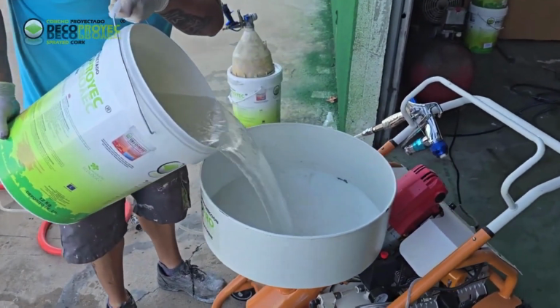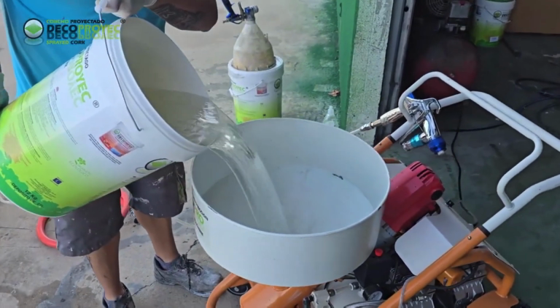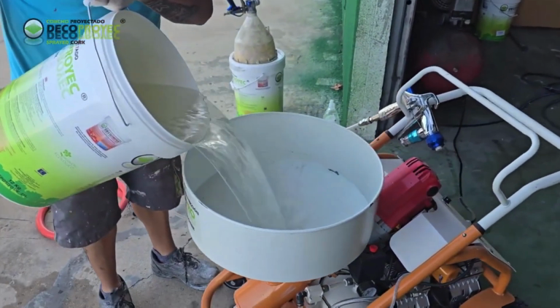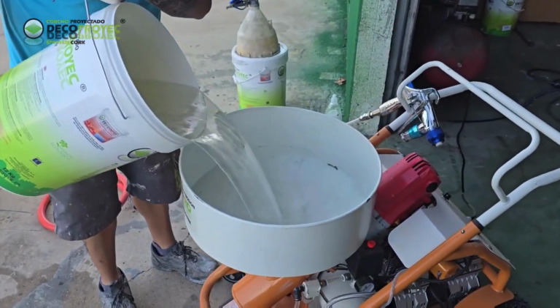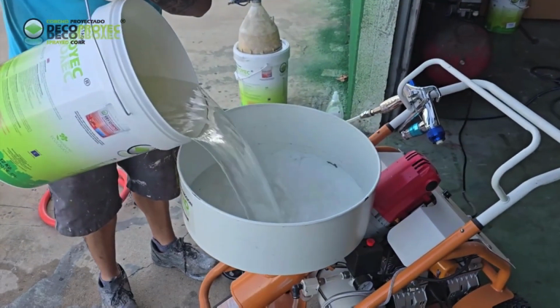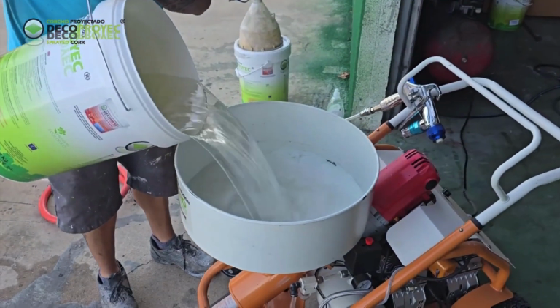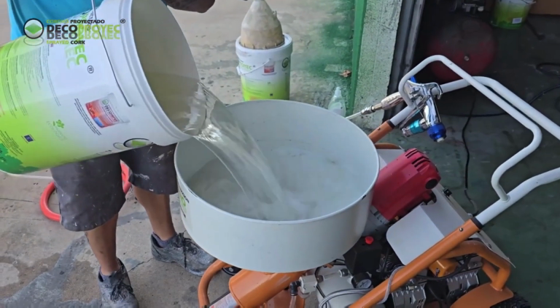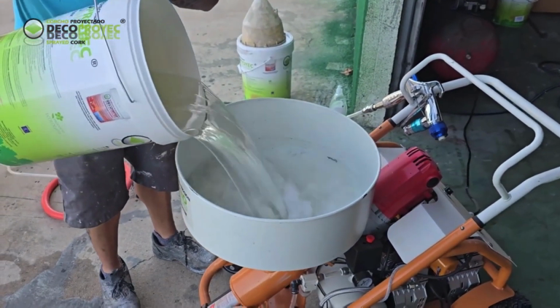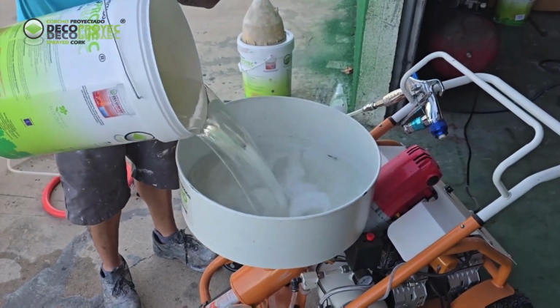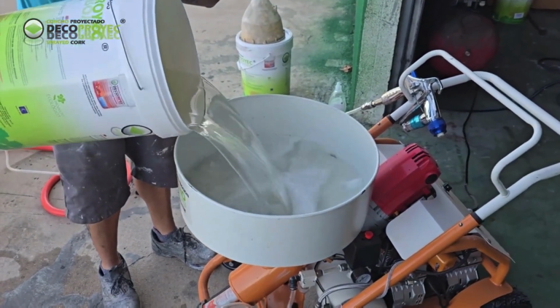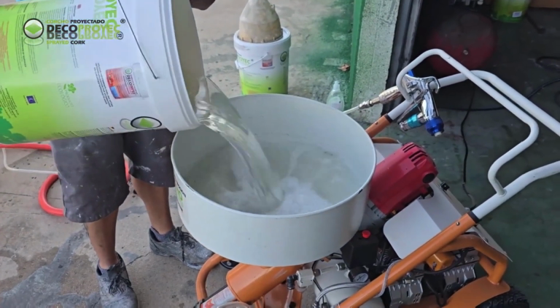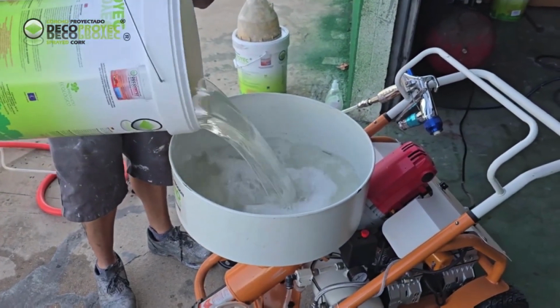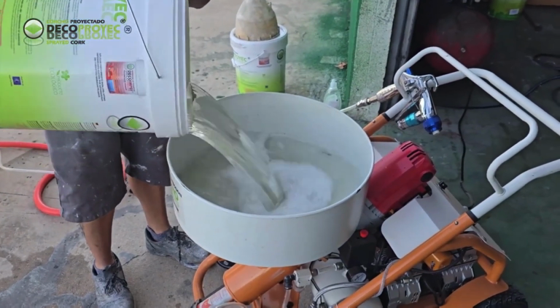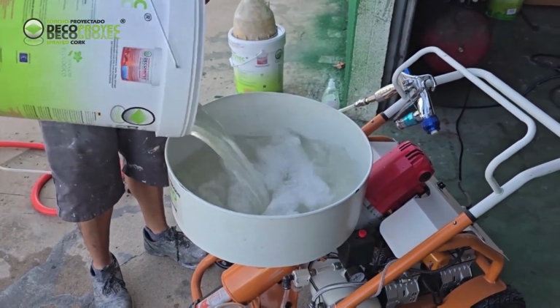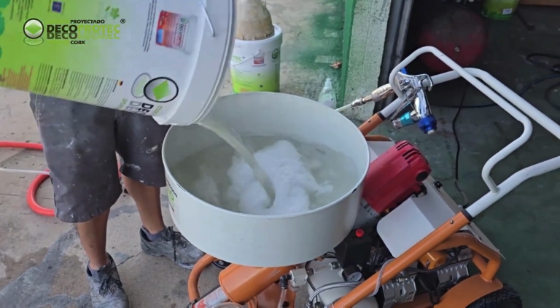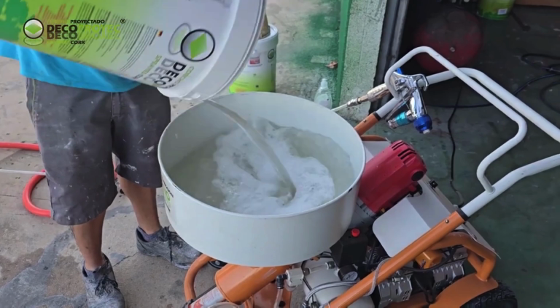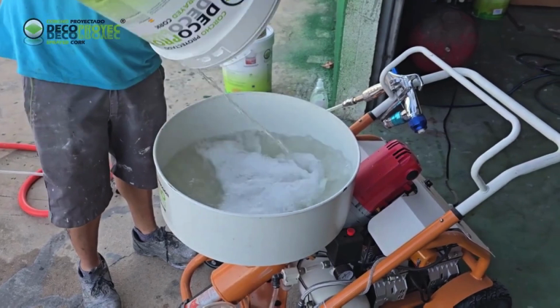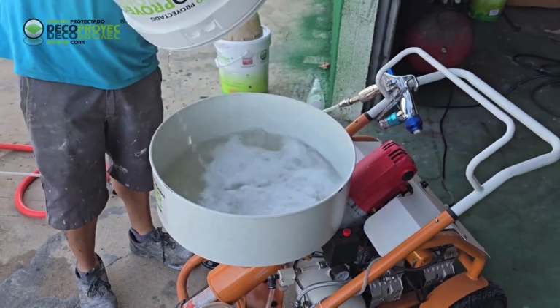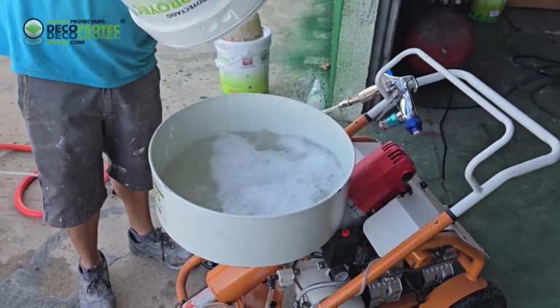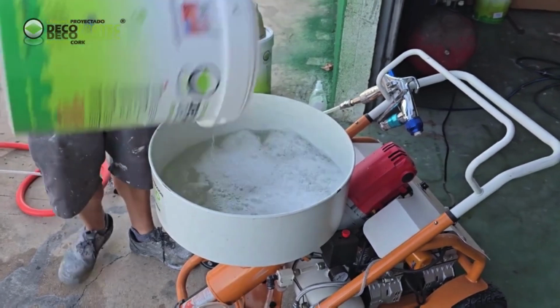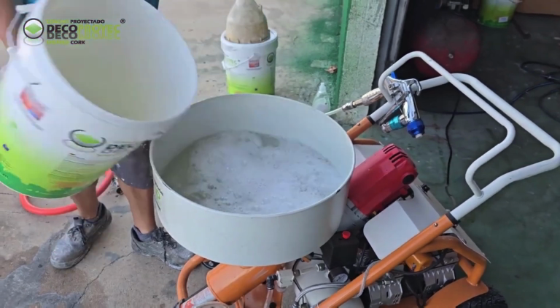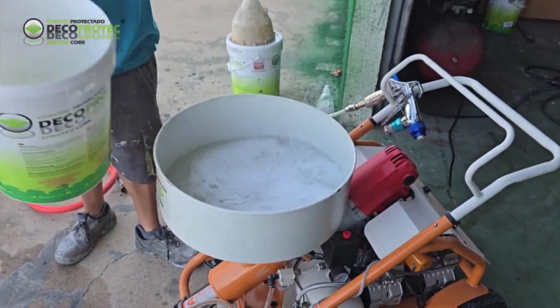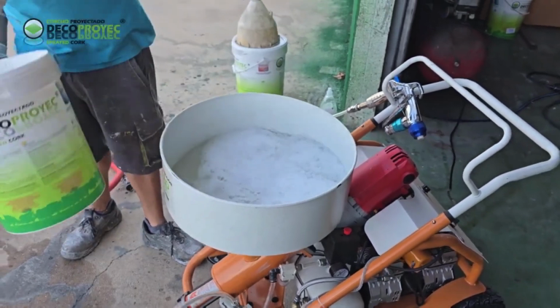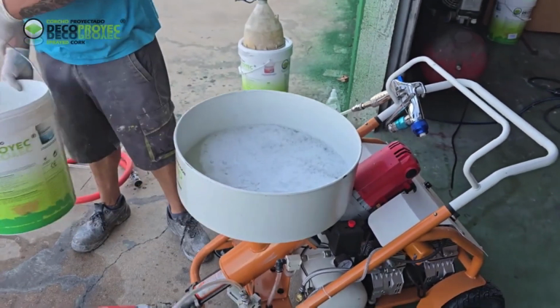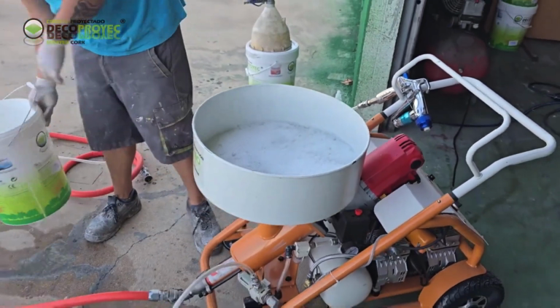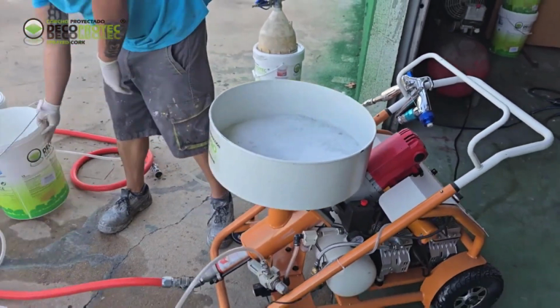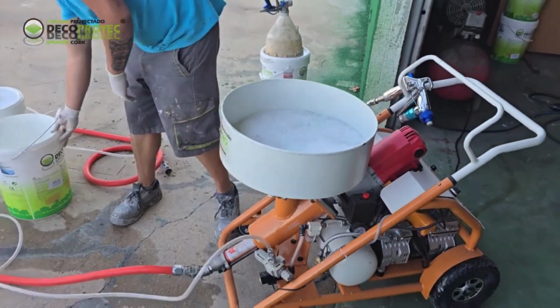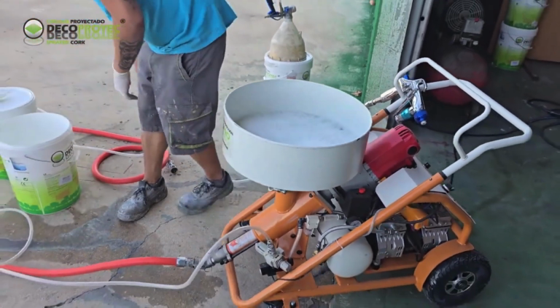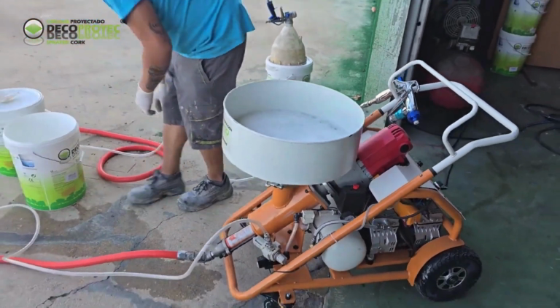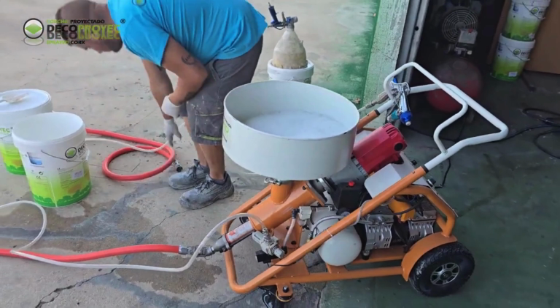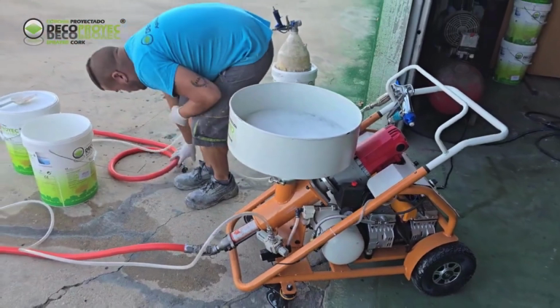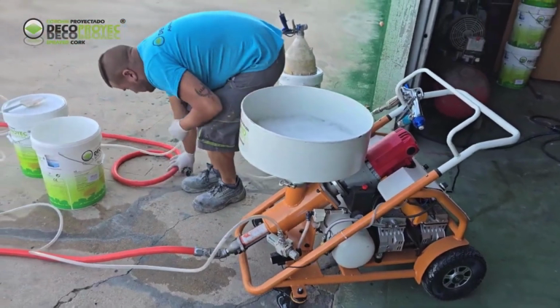Now, we will fill the machine with clean water and run it so that the water flows through the entire hose and cleans it completely.